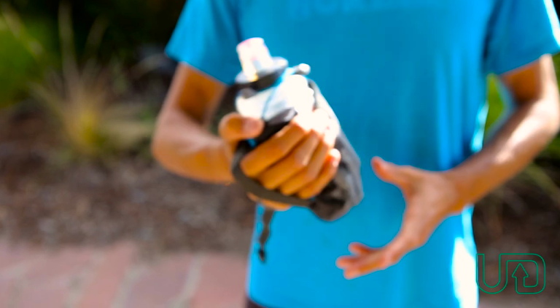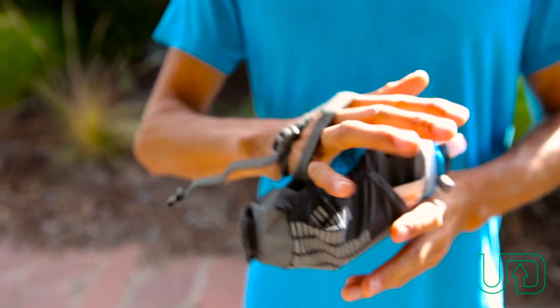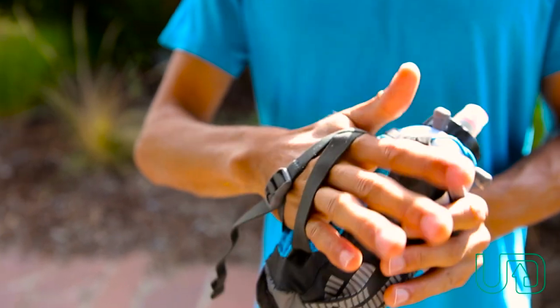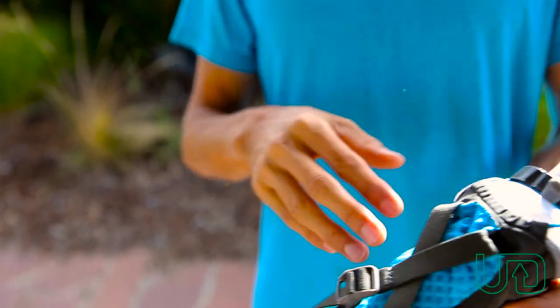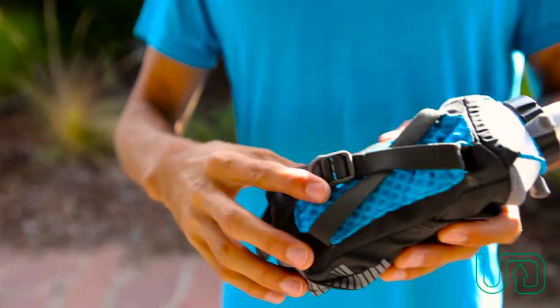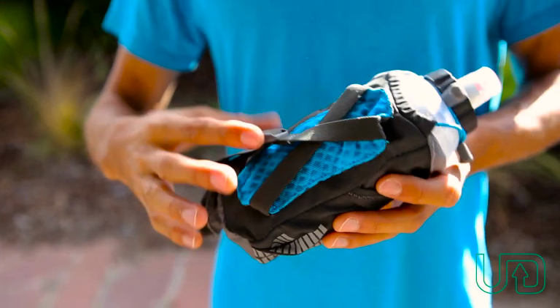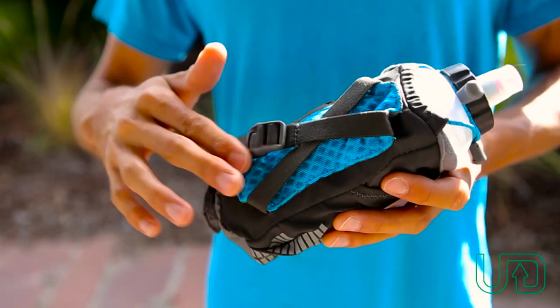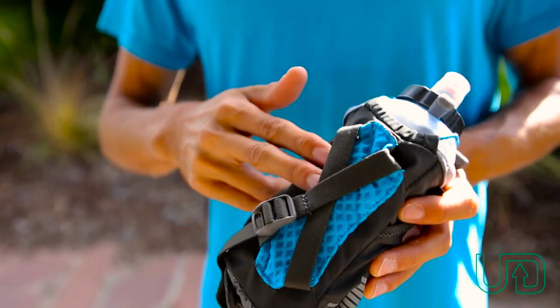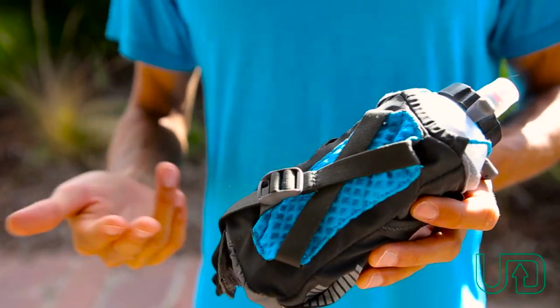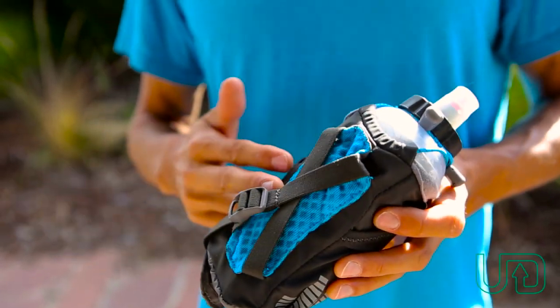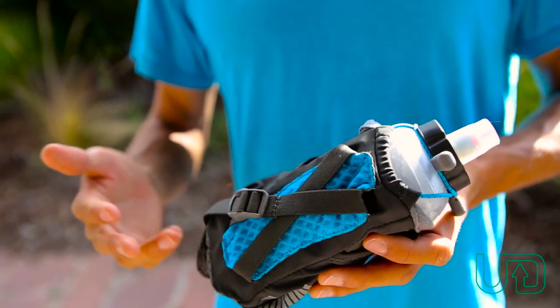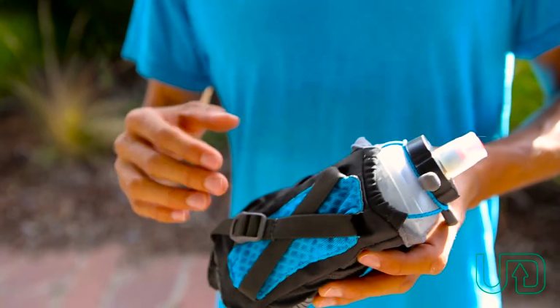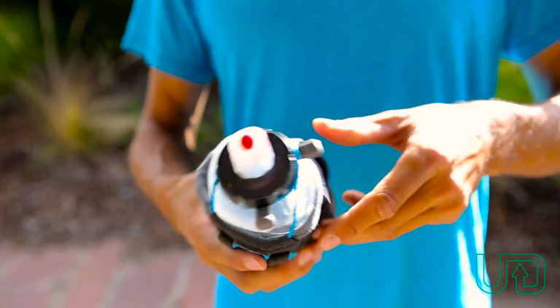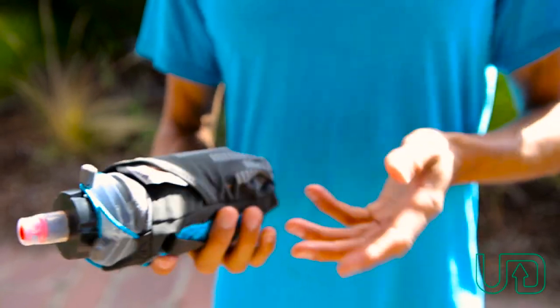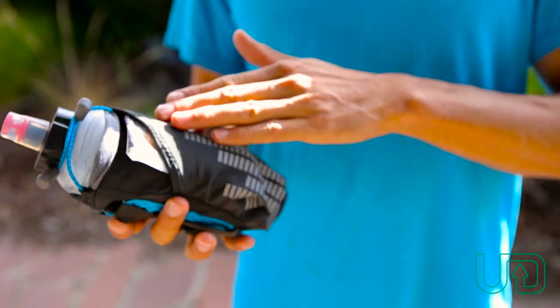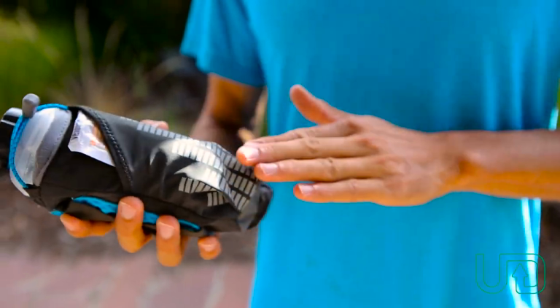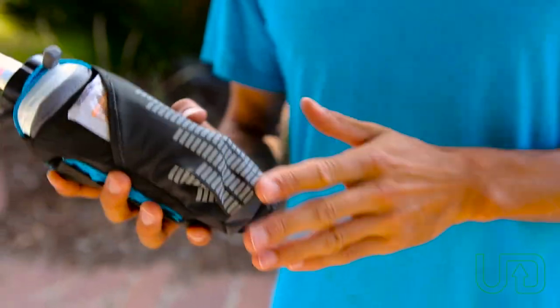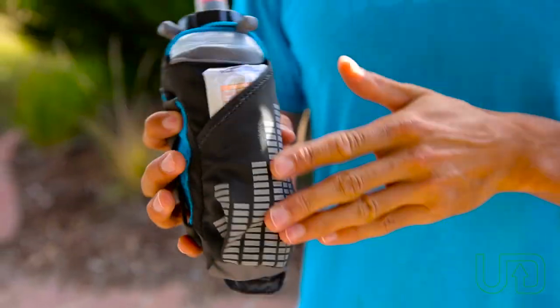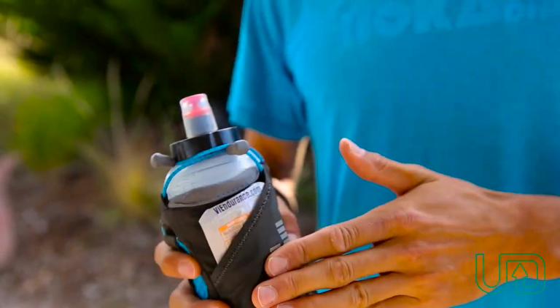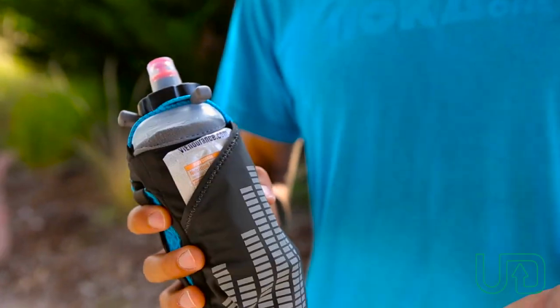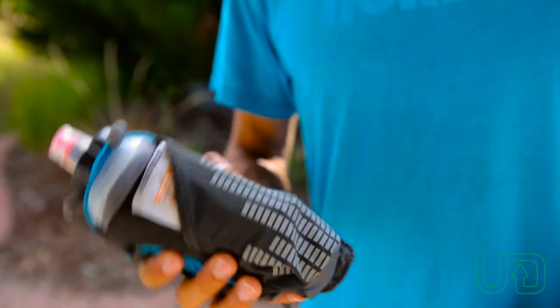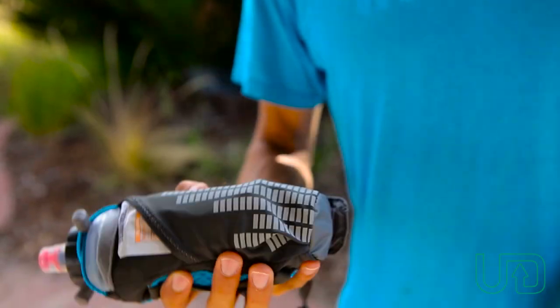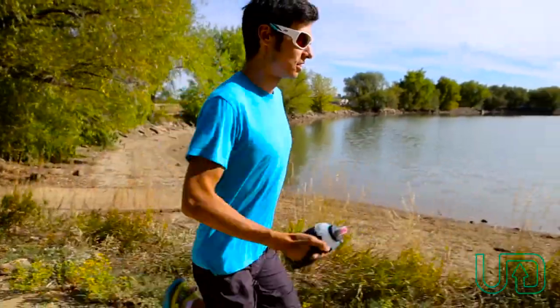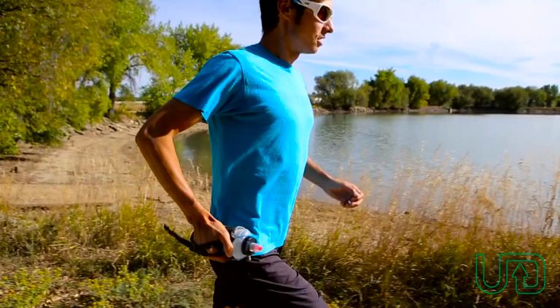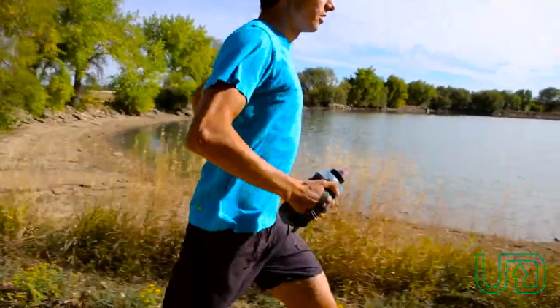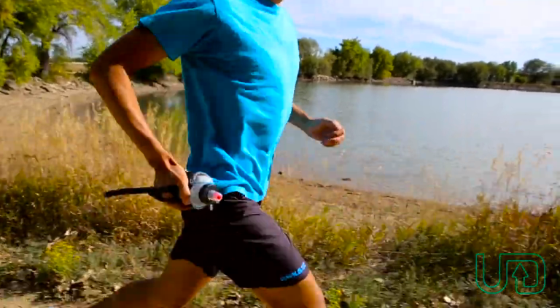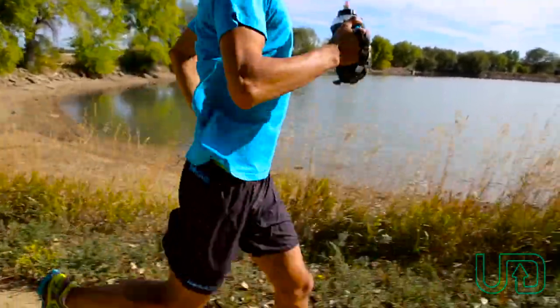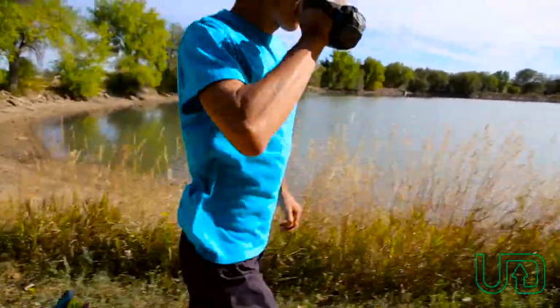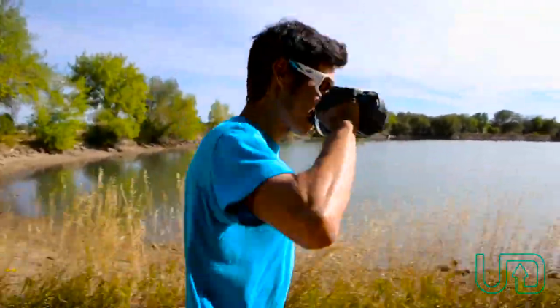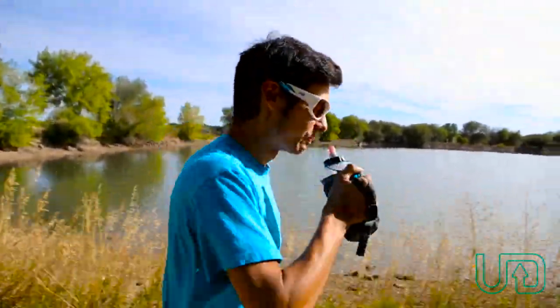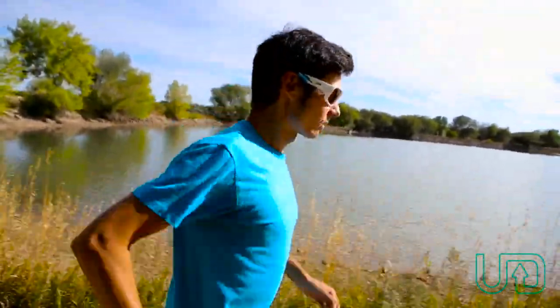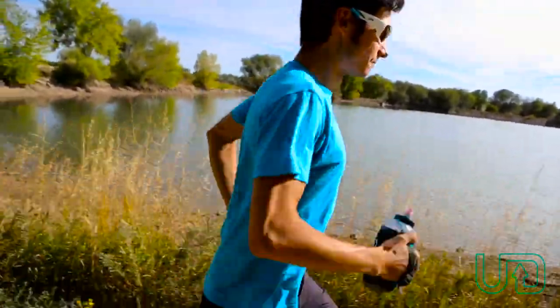Under the vector strap, you have this mesh panel, which is really comfortable for the palm of your hand. The whole outer has this reflective material on it as well. So the Amp Handheld is a great lightweight option for fast hydration on the go.